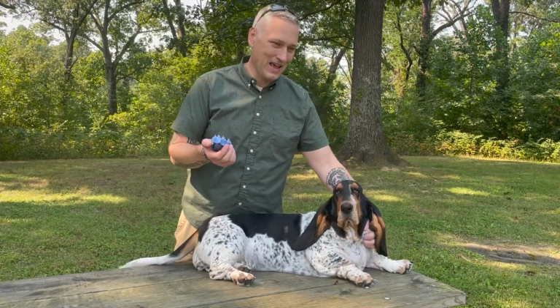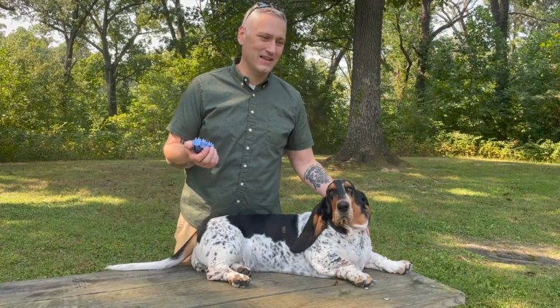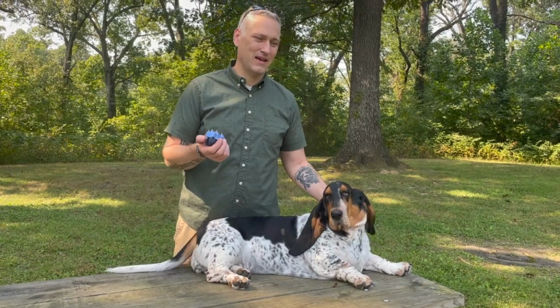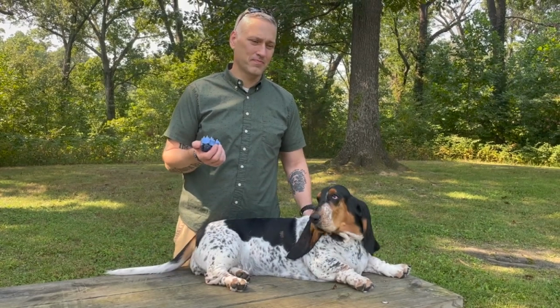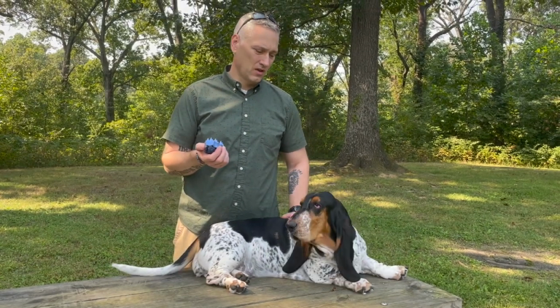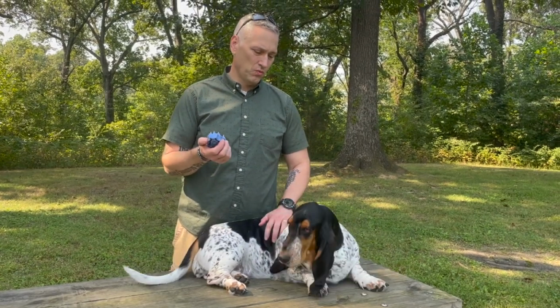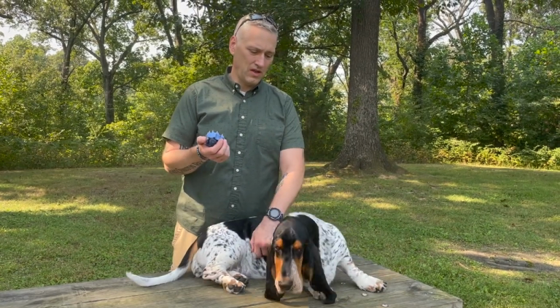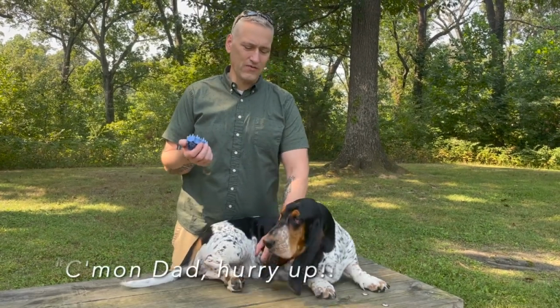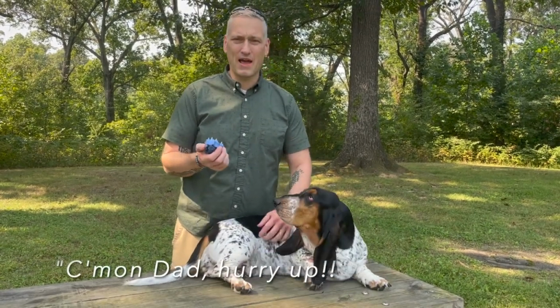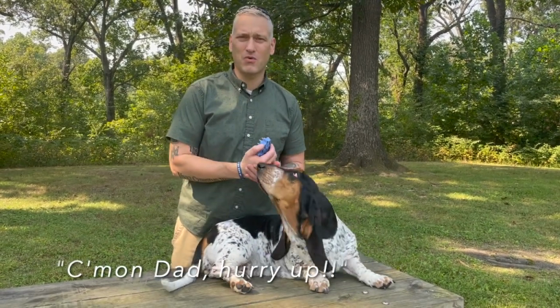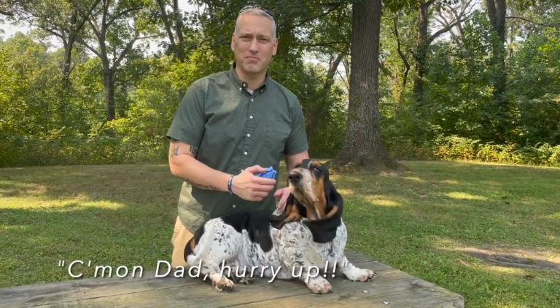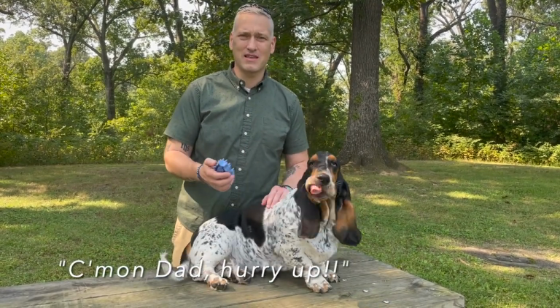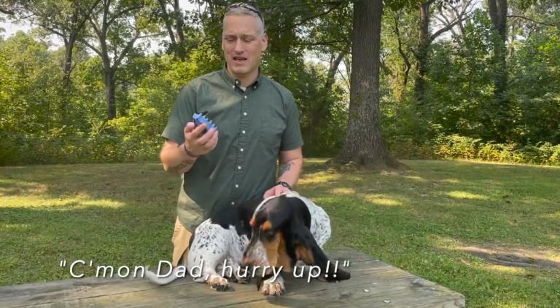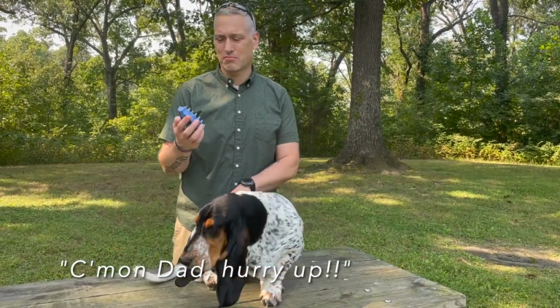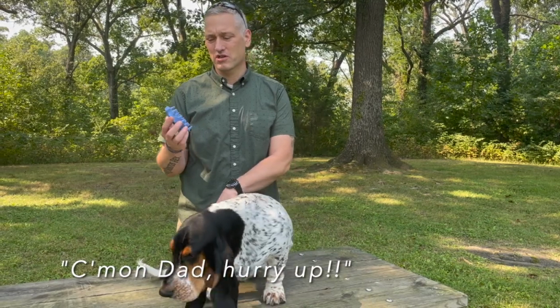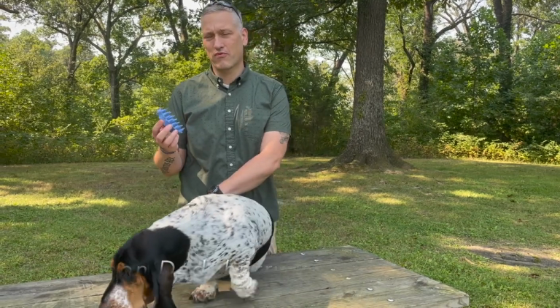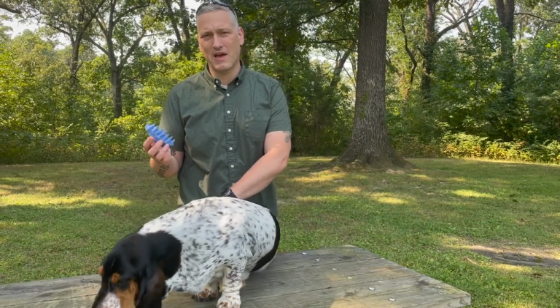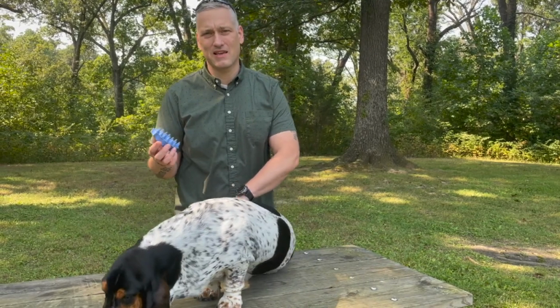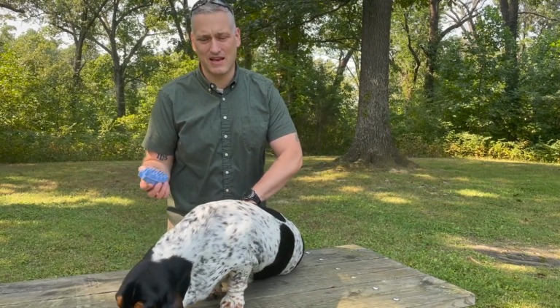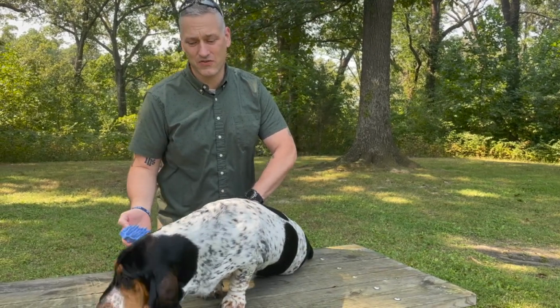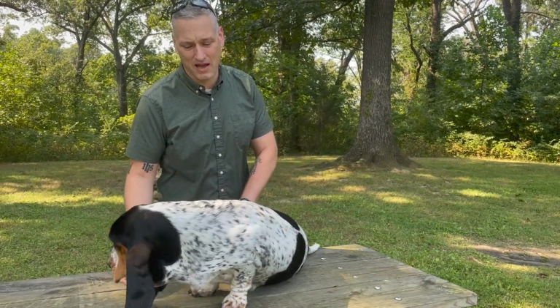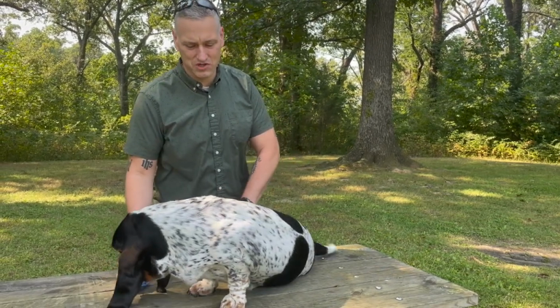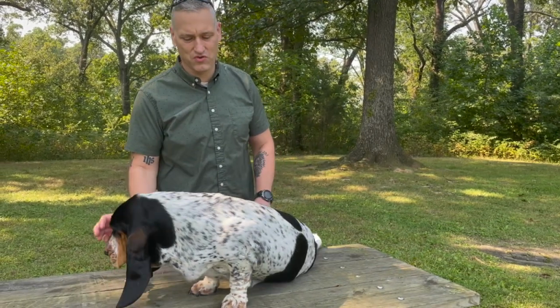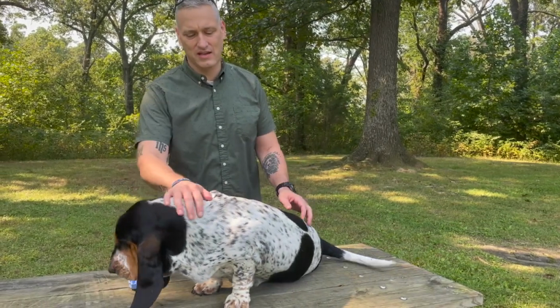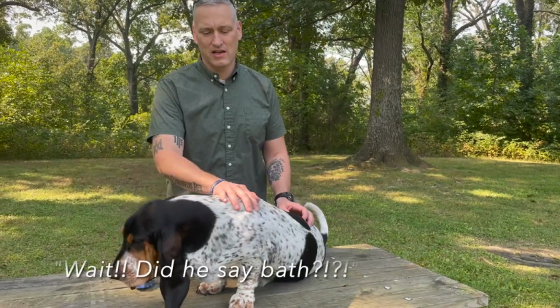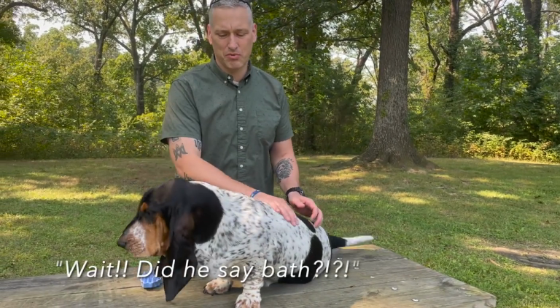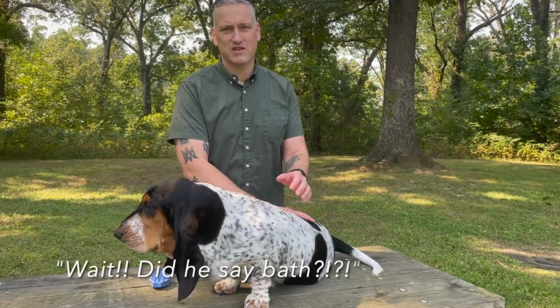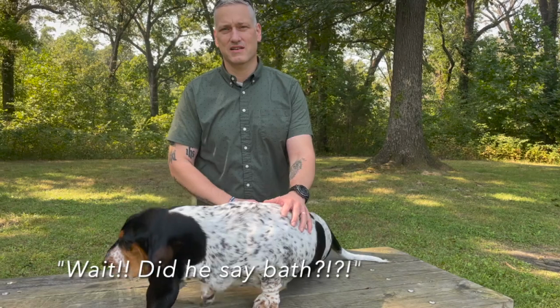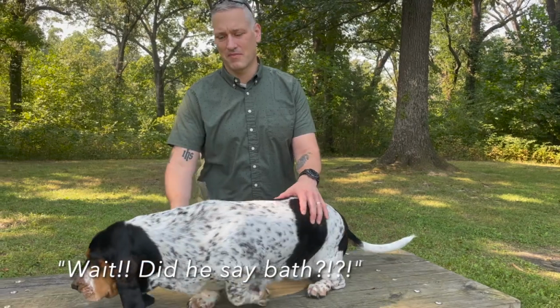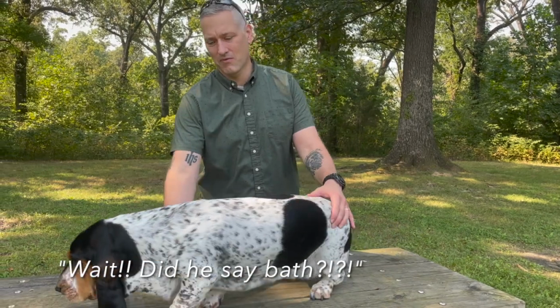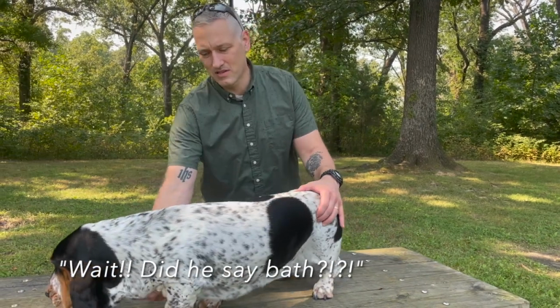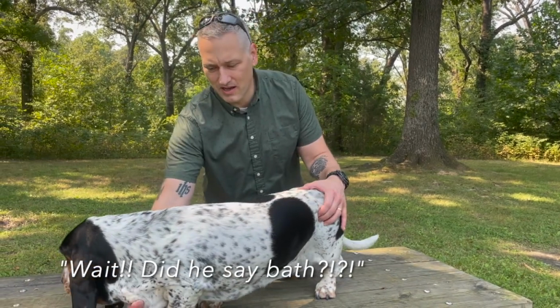I give her a bath about once a month. I'll brush her before the bath, and then after the bath once she's dry I'll brush her a second time, and that really seems to help.